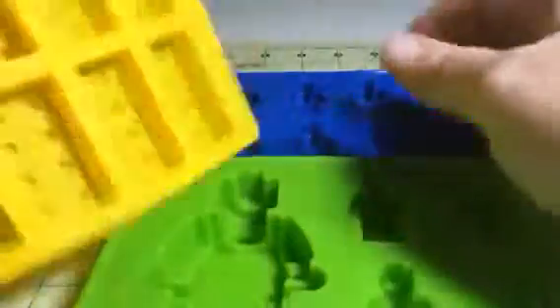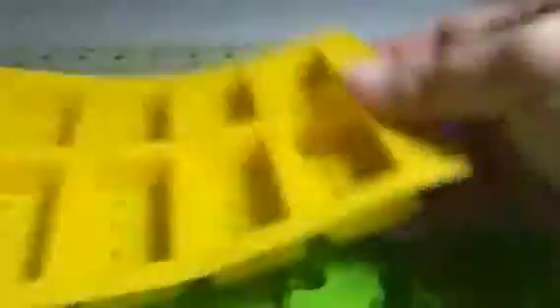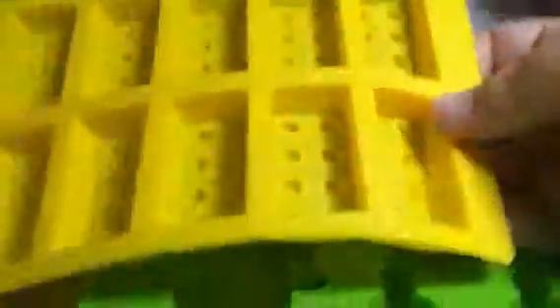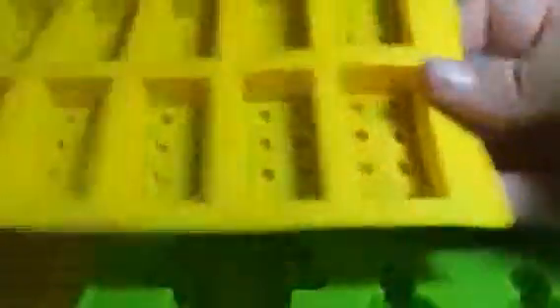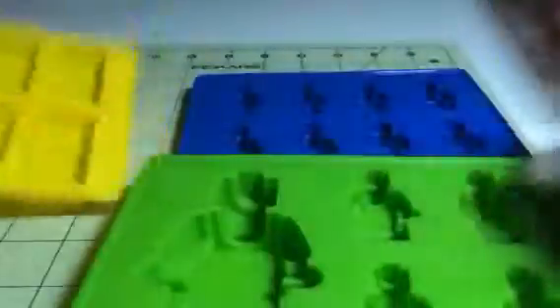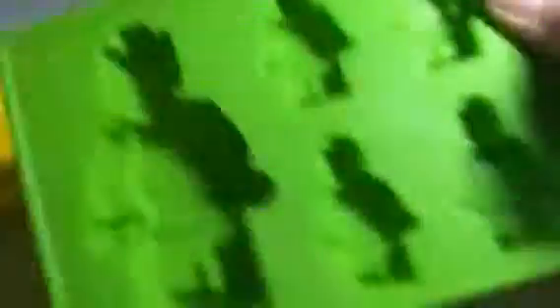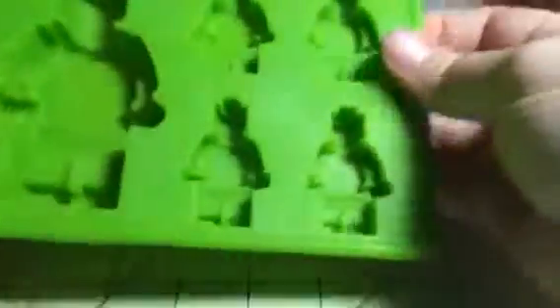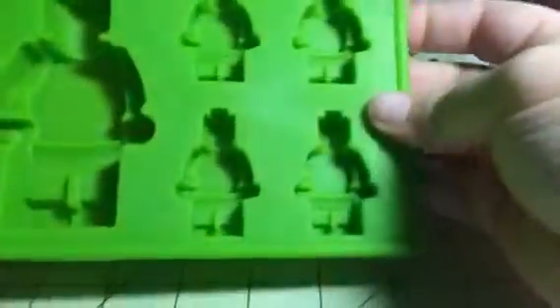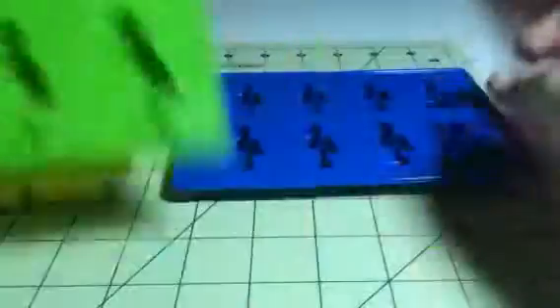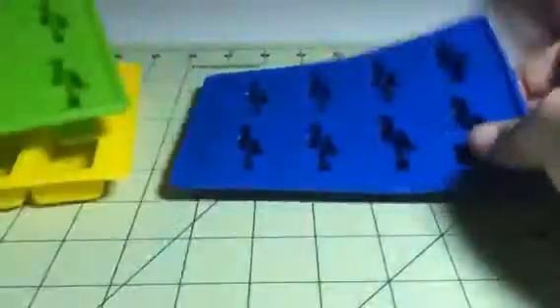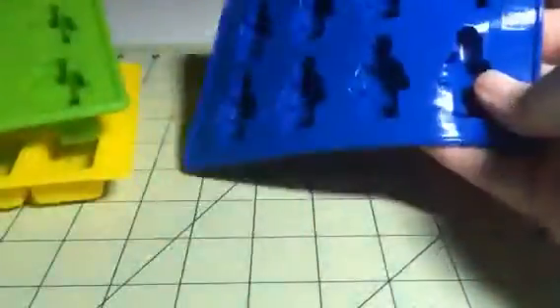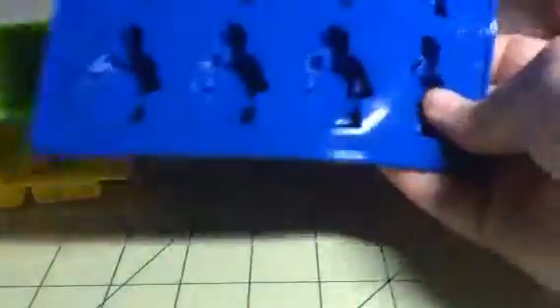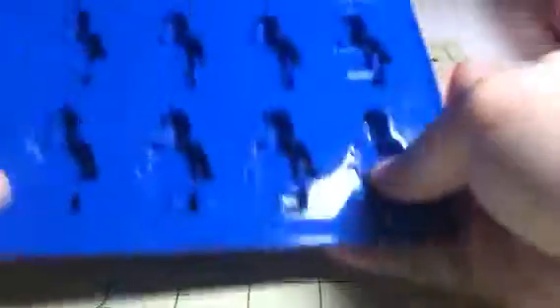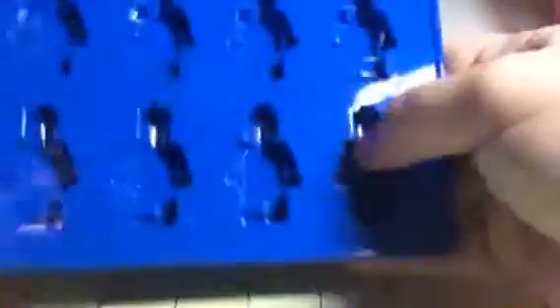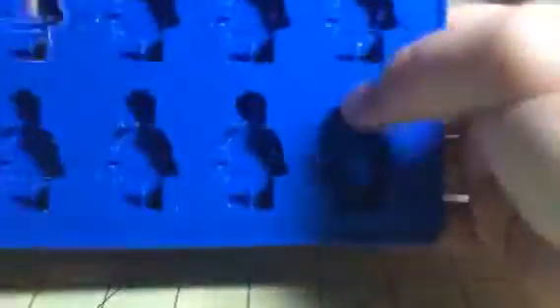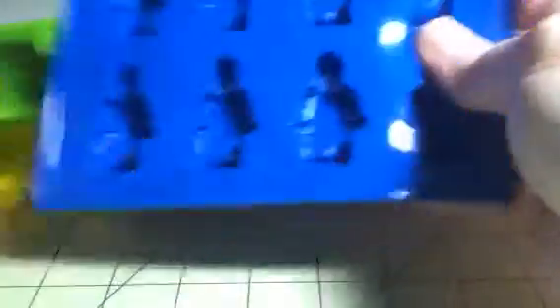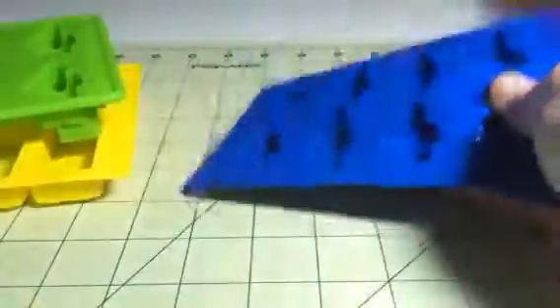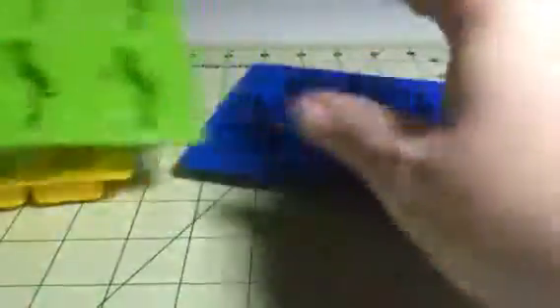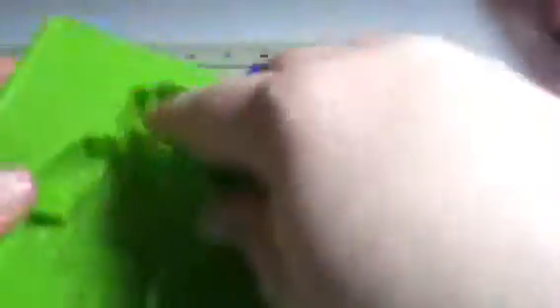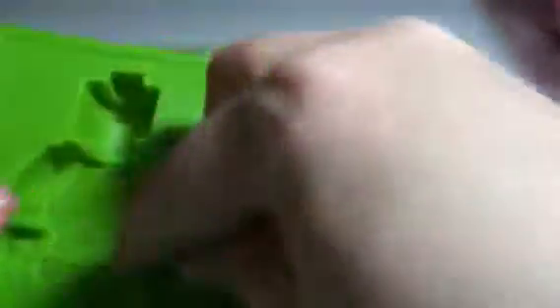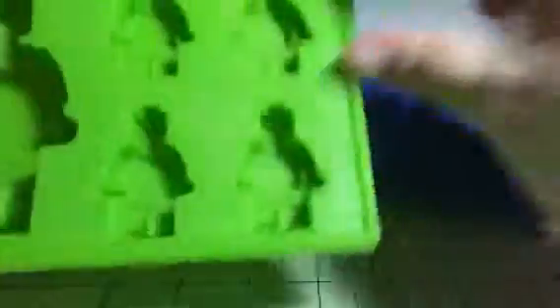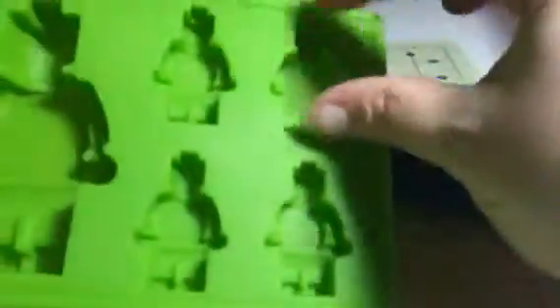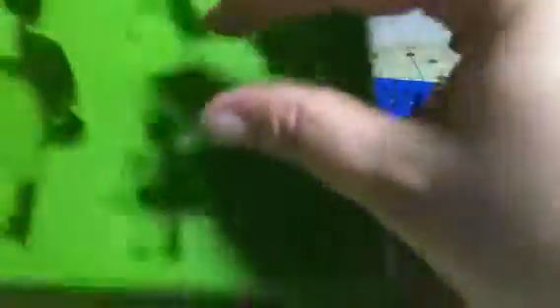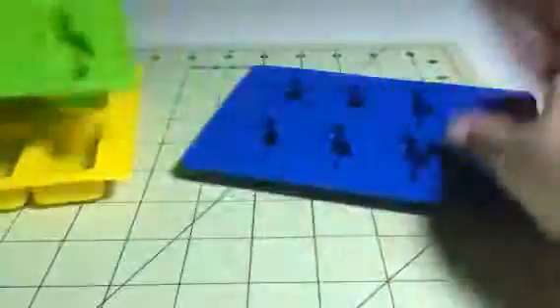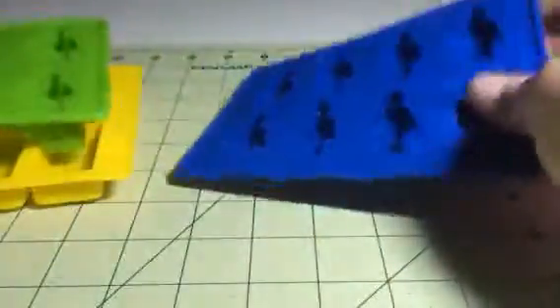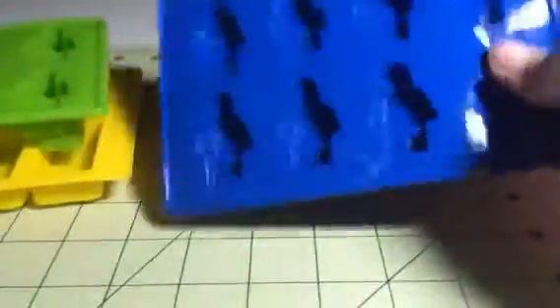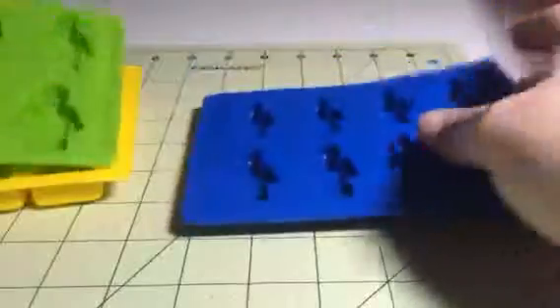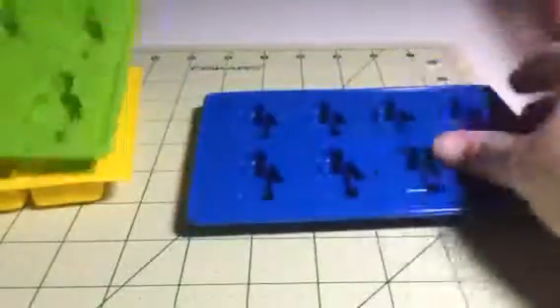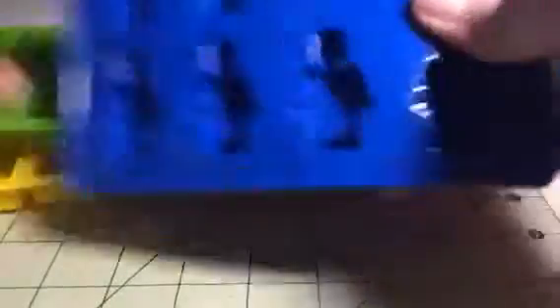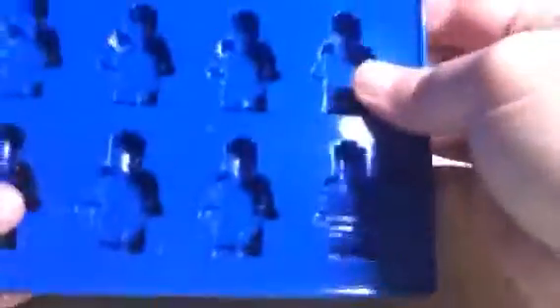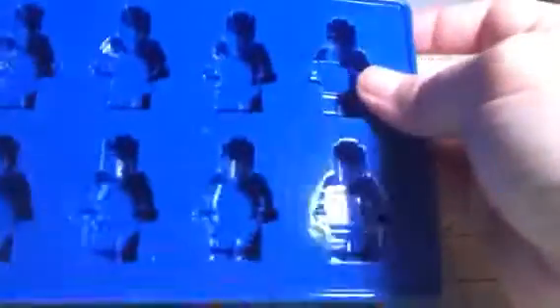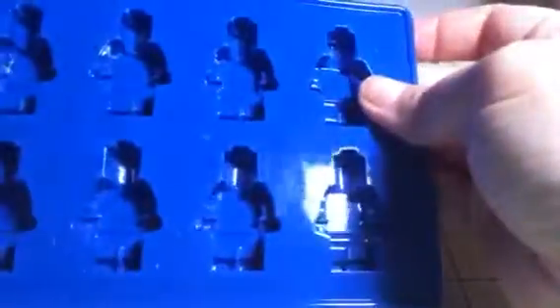You get a set of three: you get the bricks, the little guys, and then another set of the little guys. This one has a big one and then the medium size, and then this one has the smaller ones.